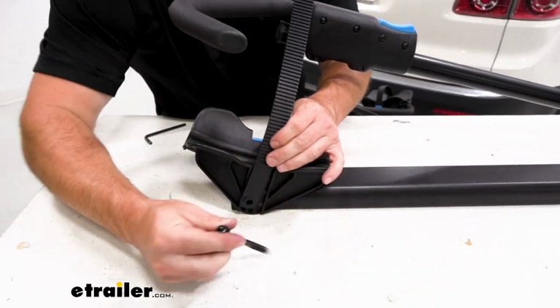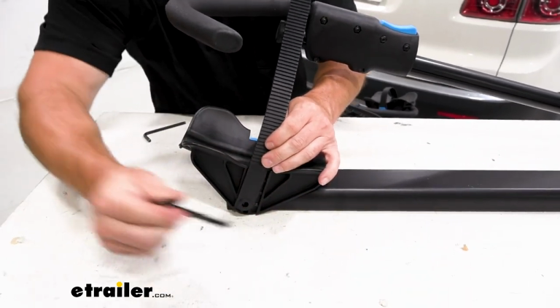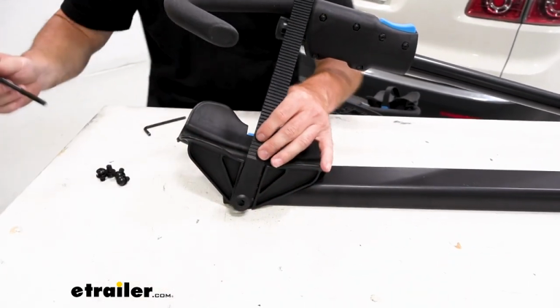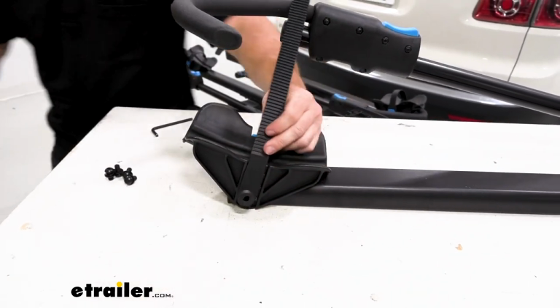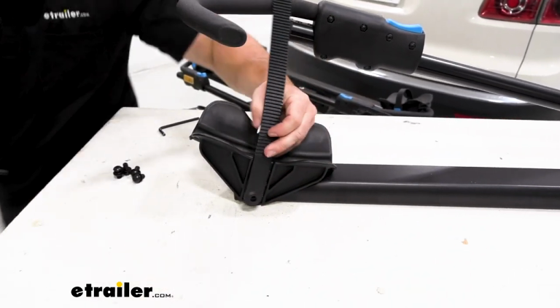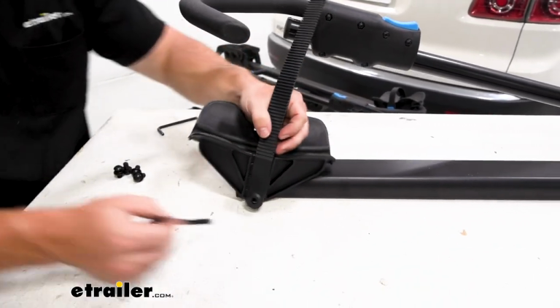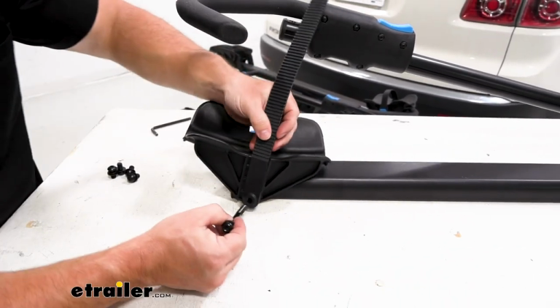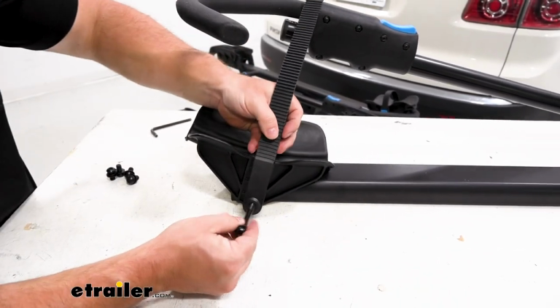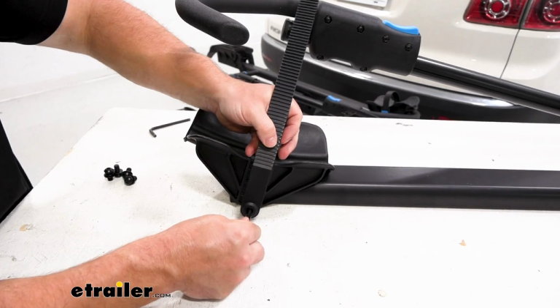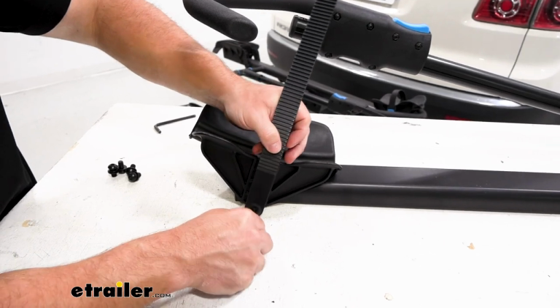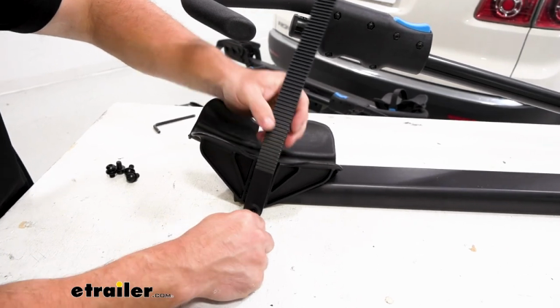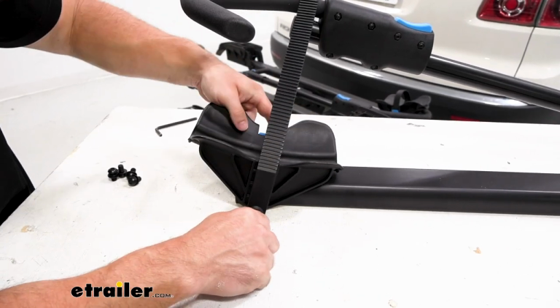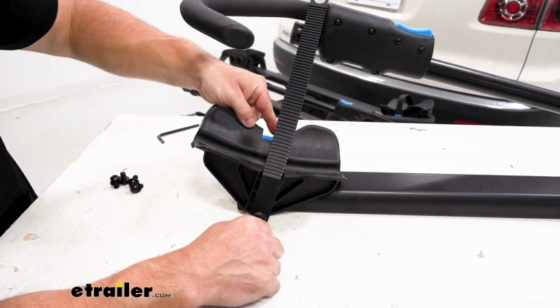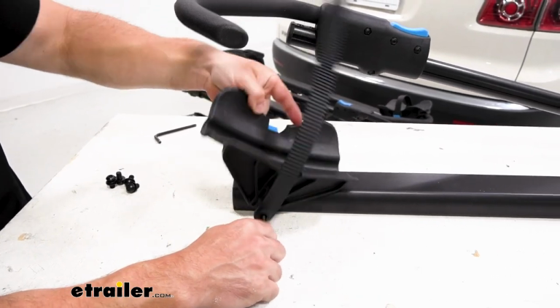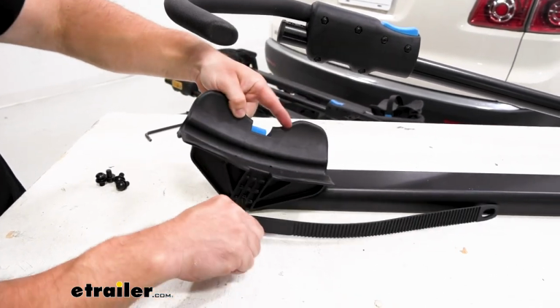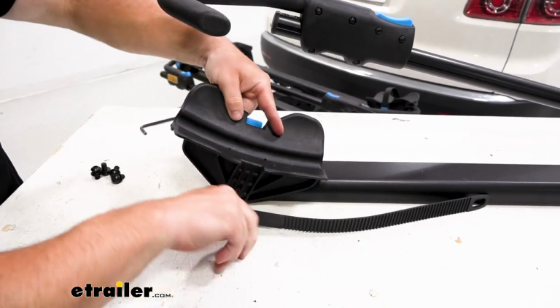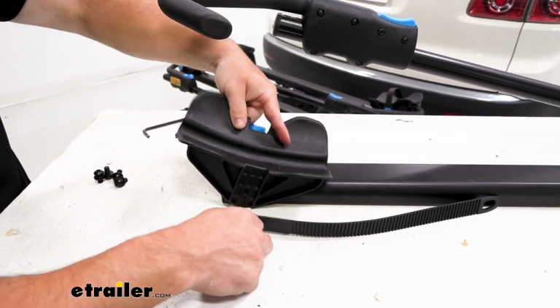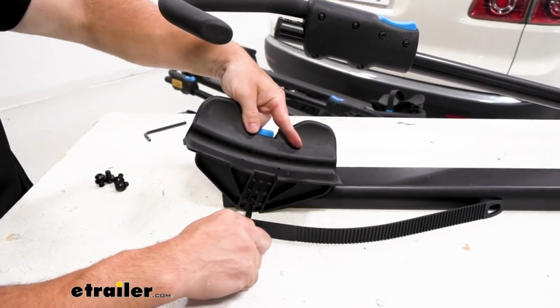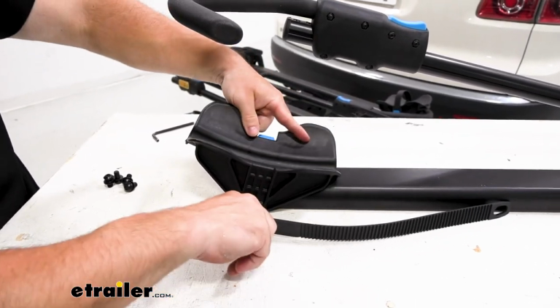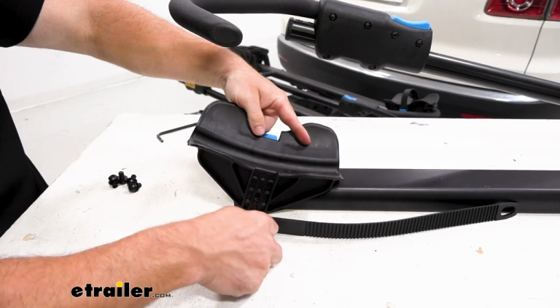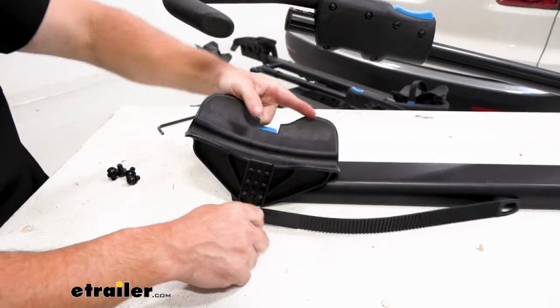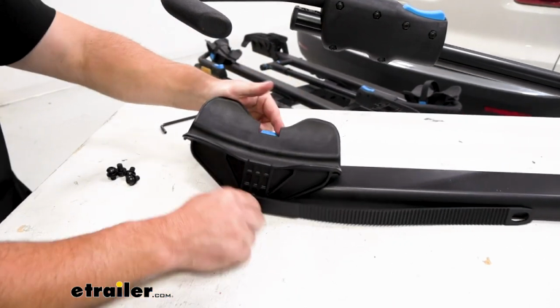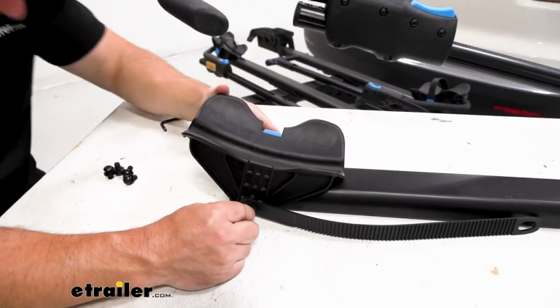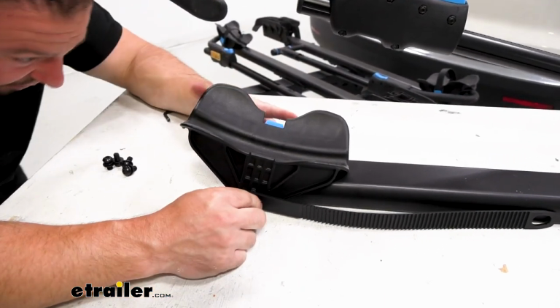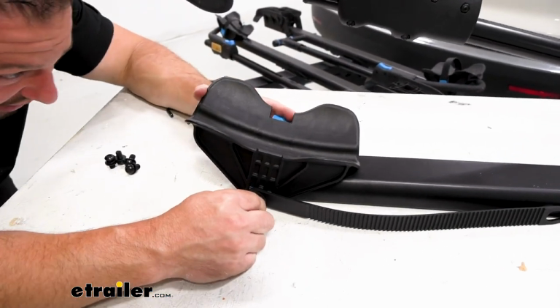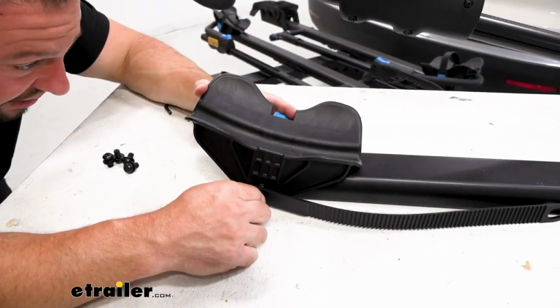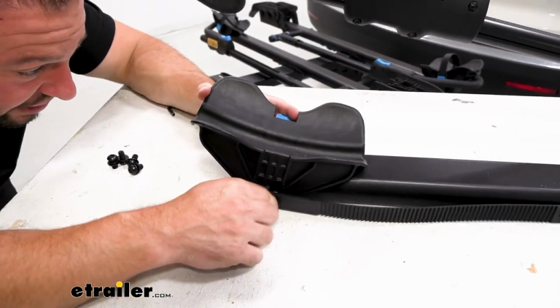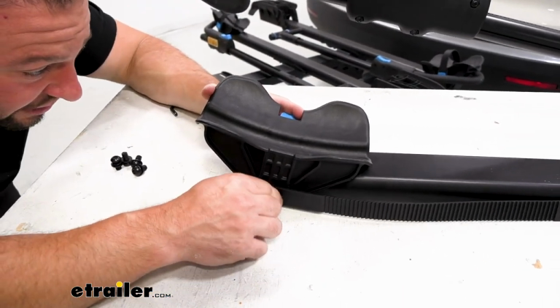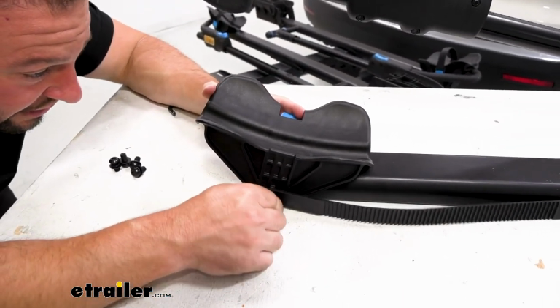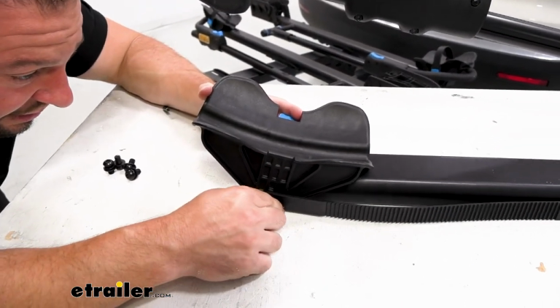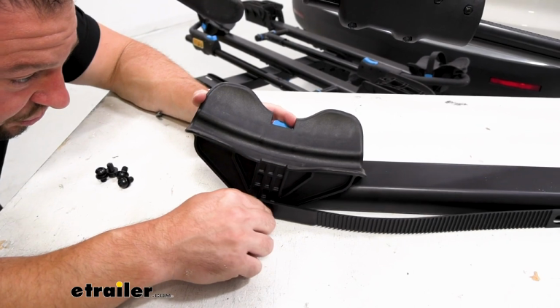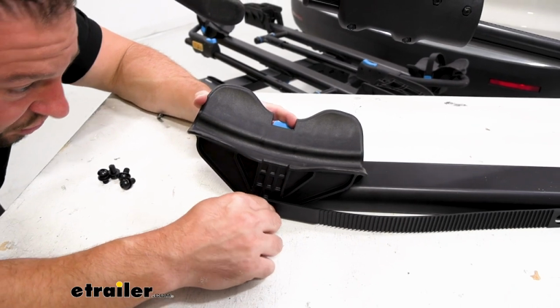So we'll have our bolt and our washer — run through there and the wheel cradle, and also line it up with the tray. This kind of helps — look at it from the side, you can see it a little bit easier. It goes through the first hole, now through the second one.